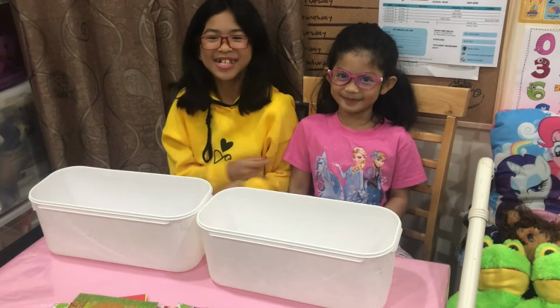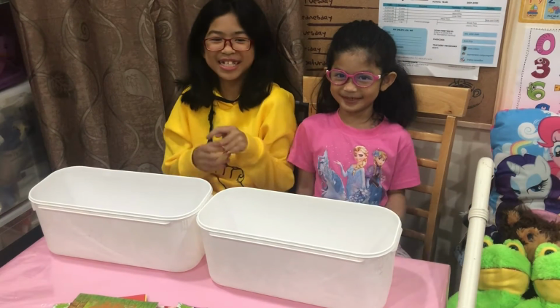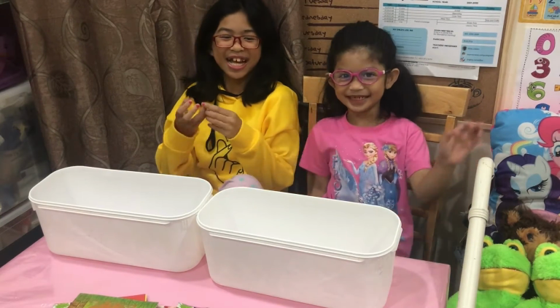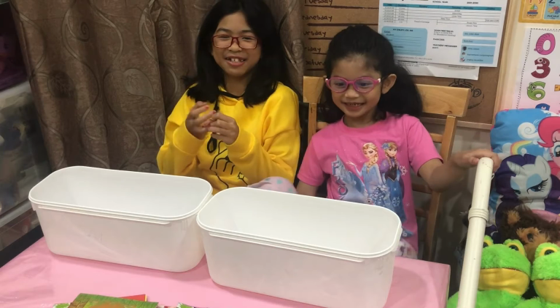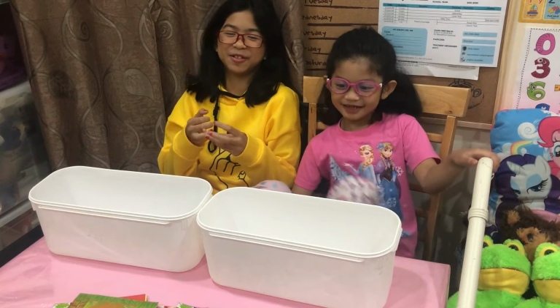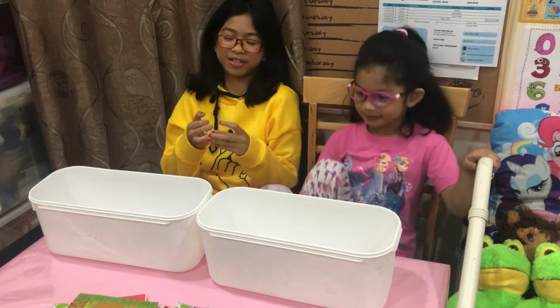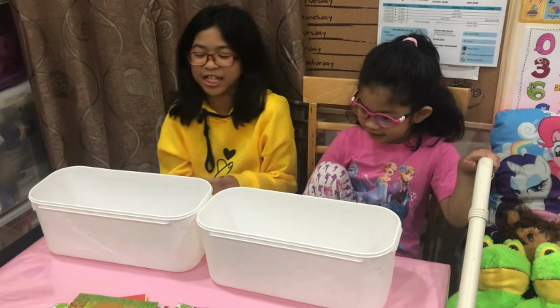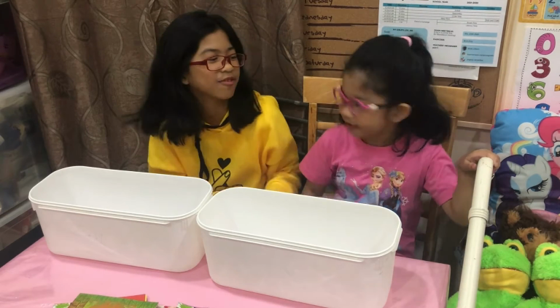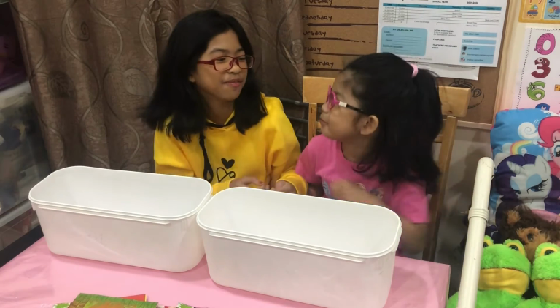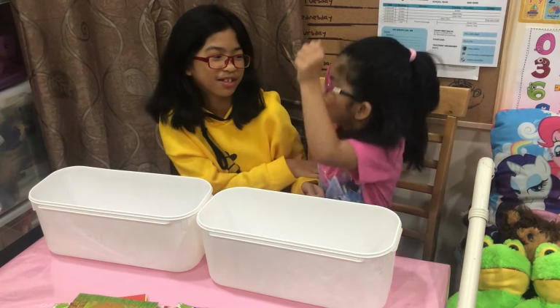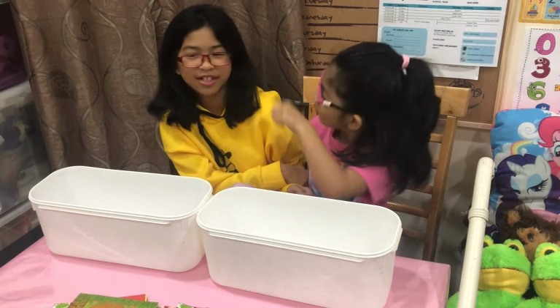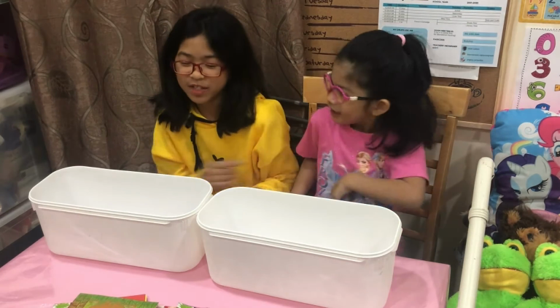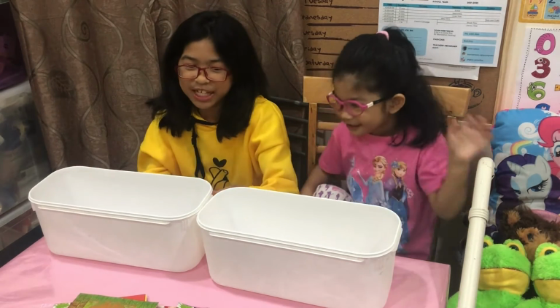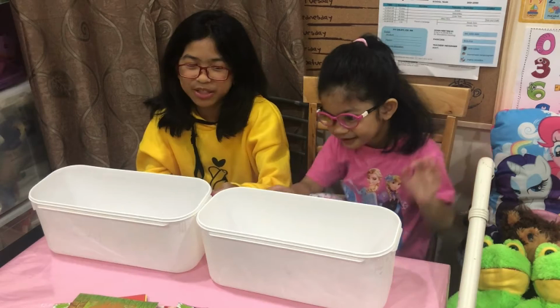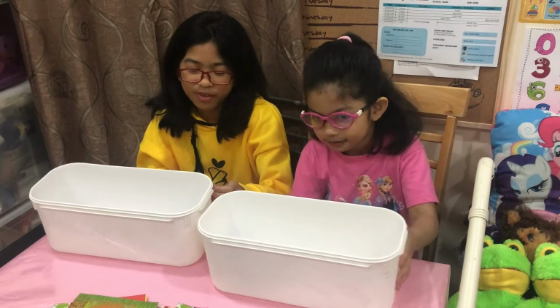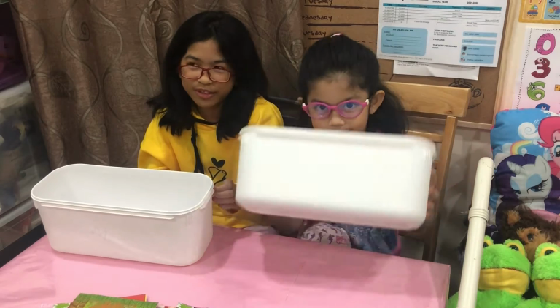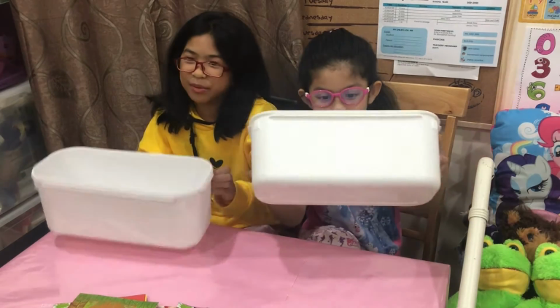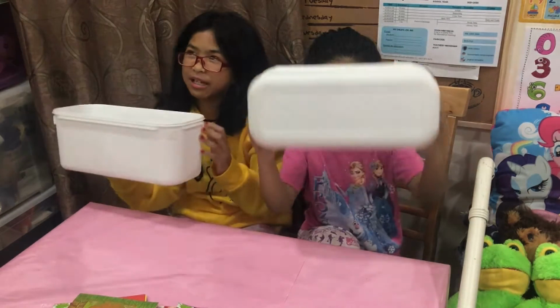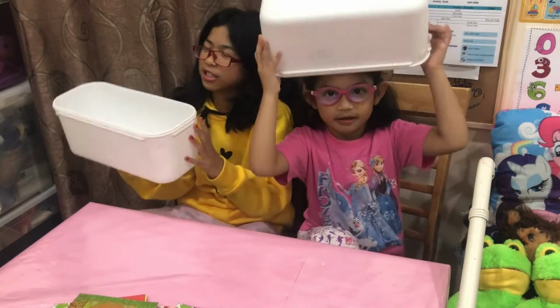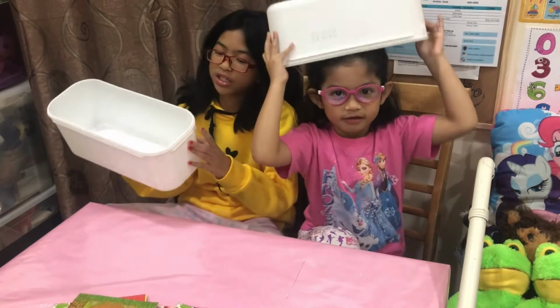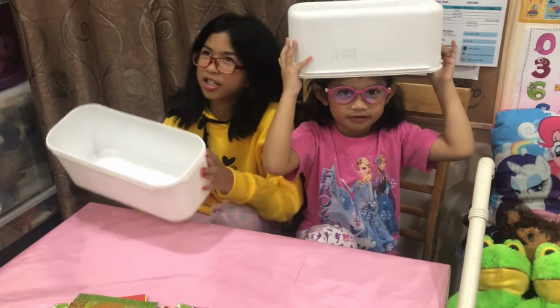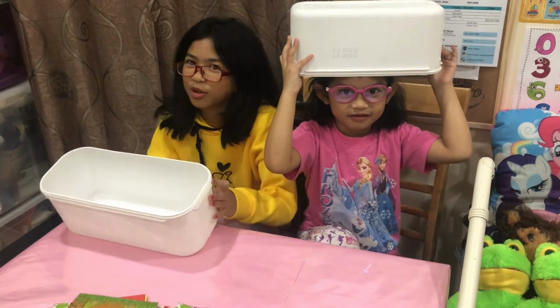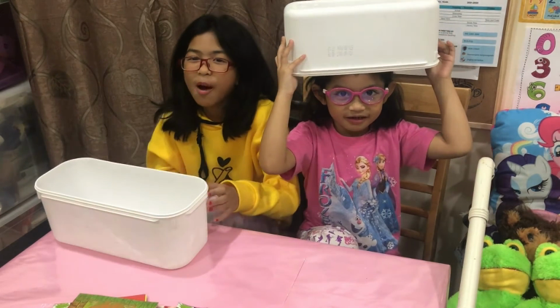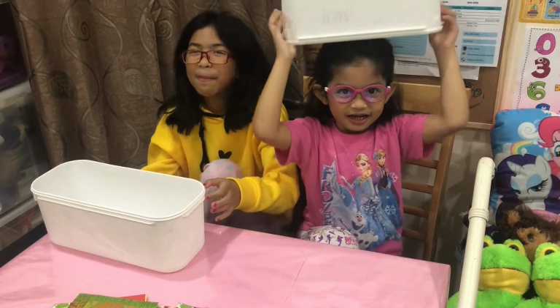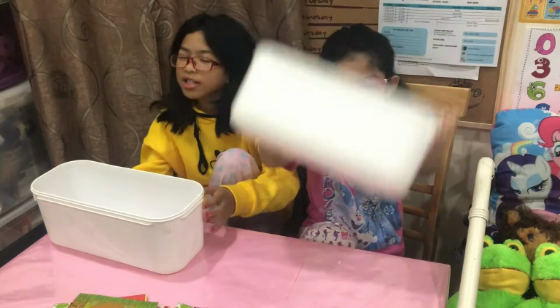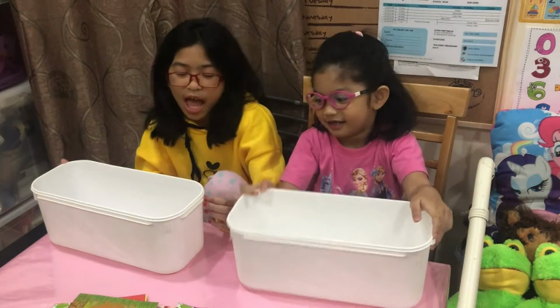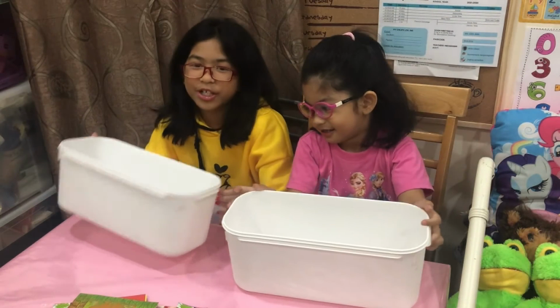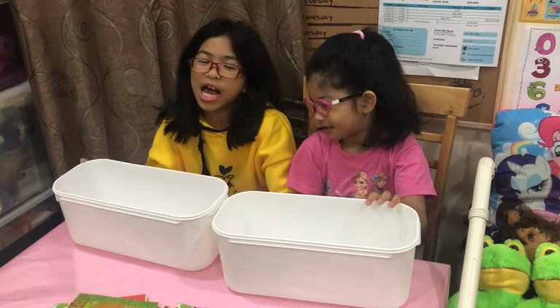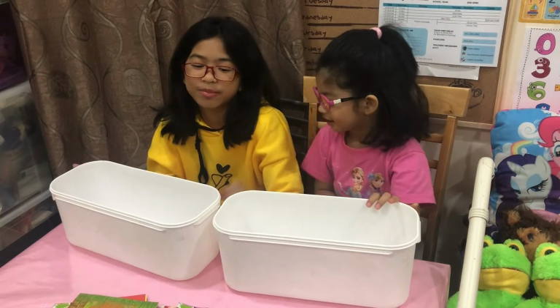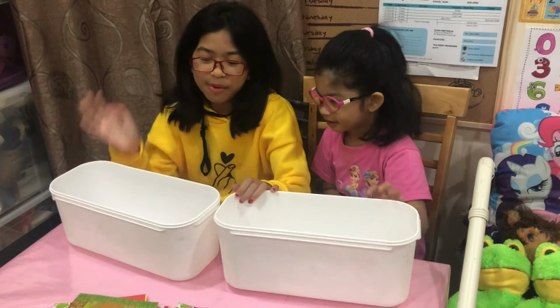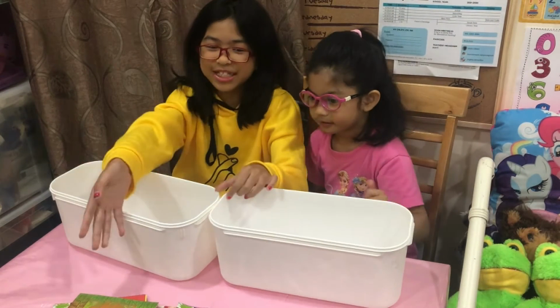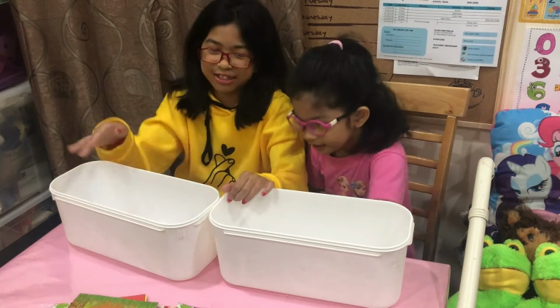Welcome! Hello guys! Welcome back to Change ITV! Today we're going to make this one as a whole box — we're going to use an ice cream tub with stickers.